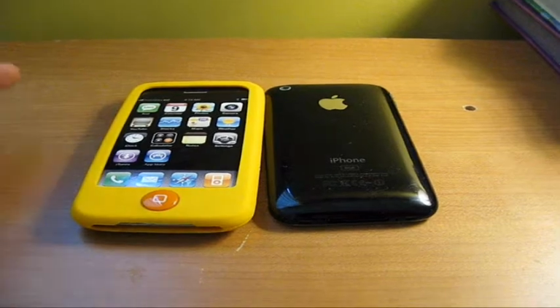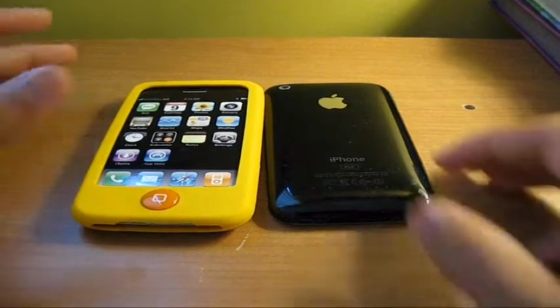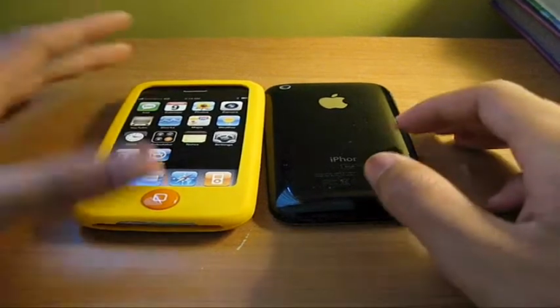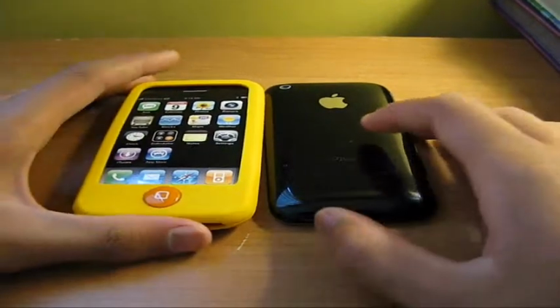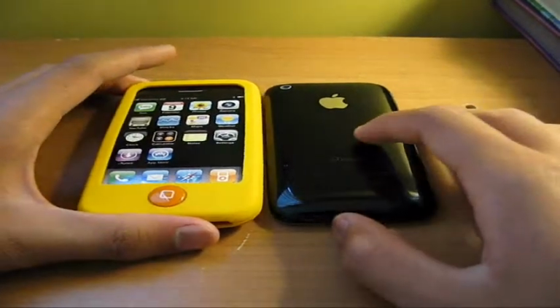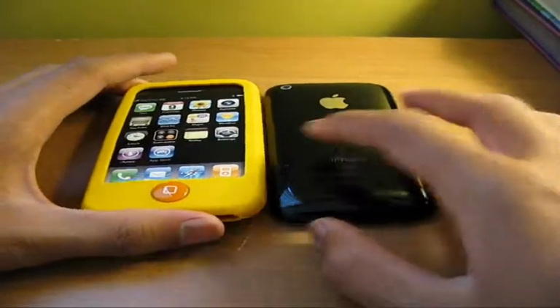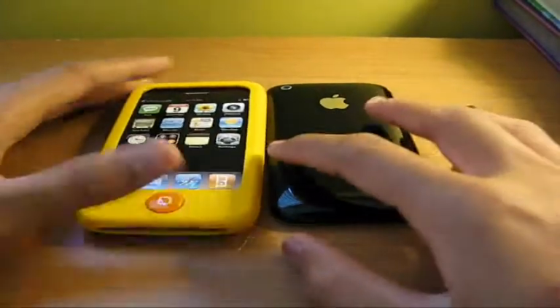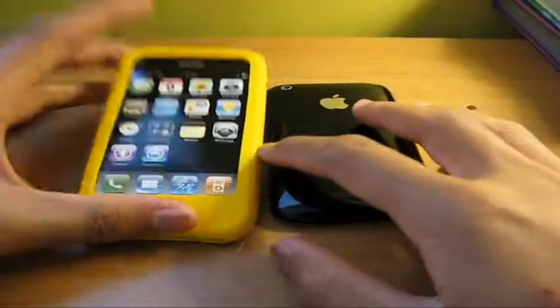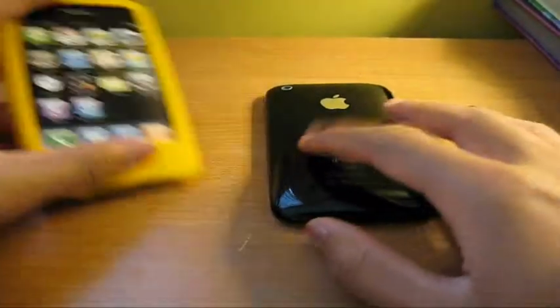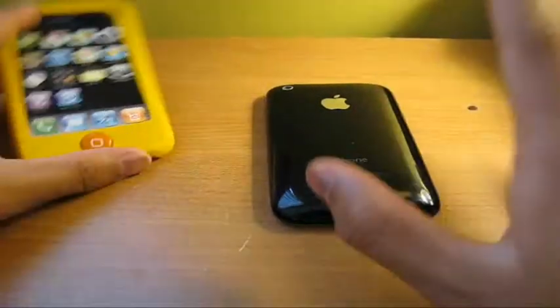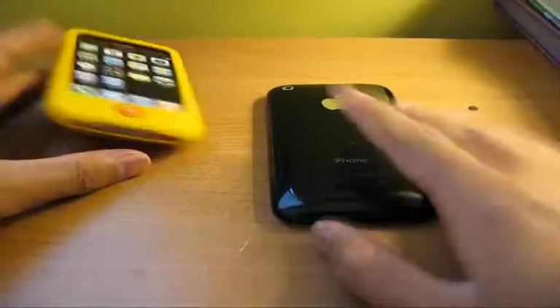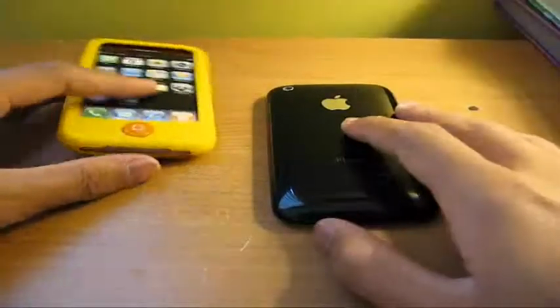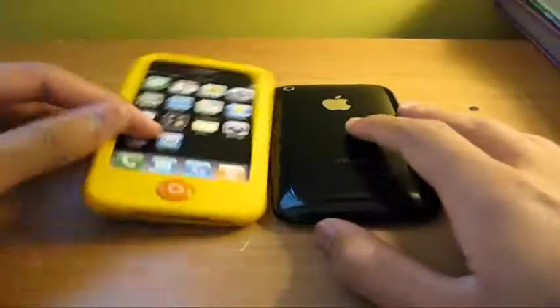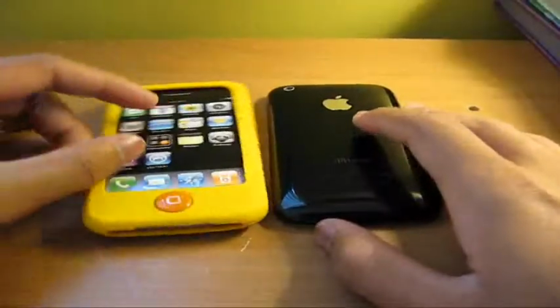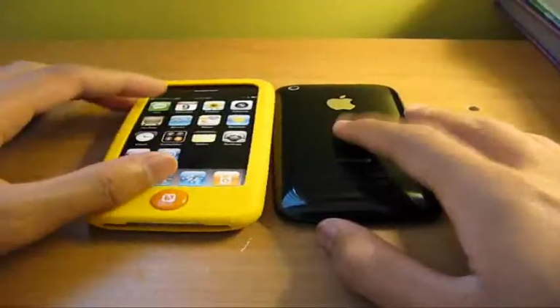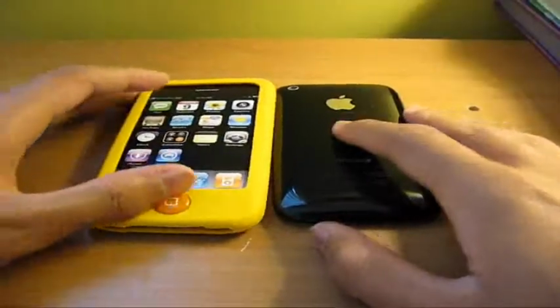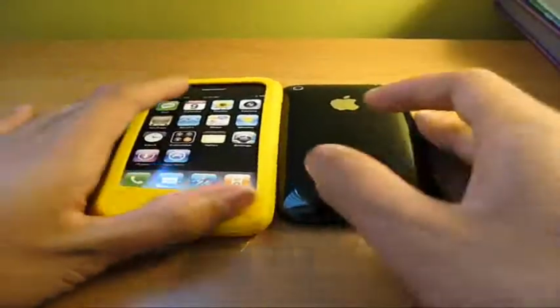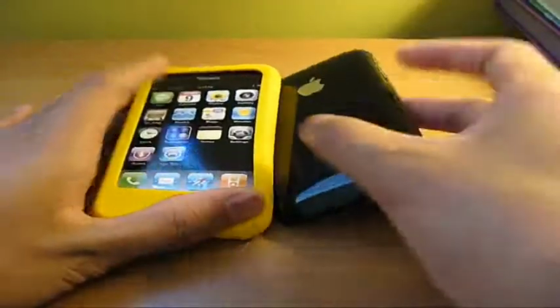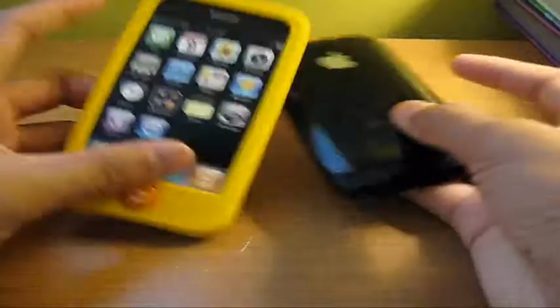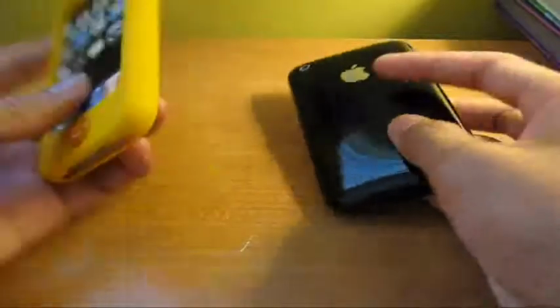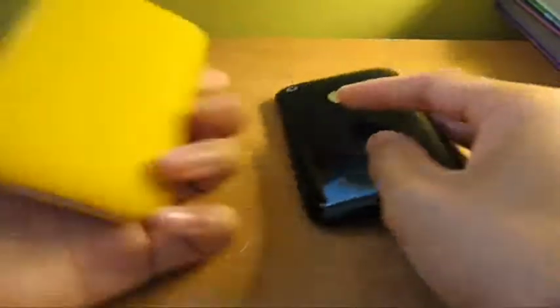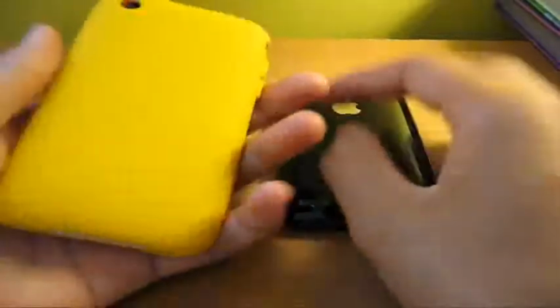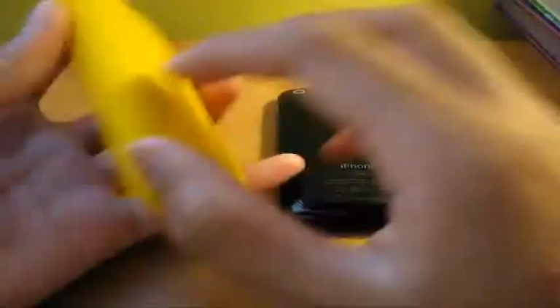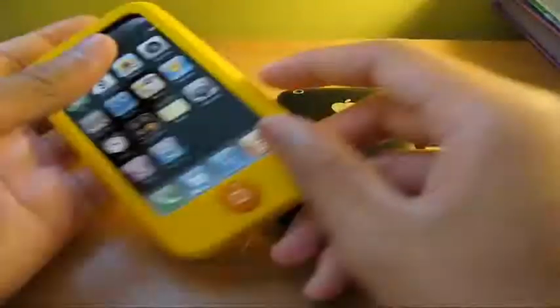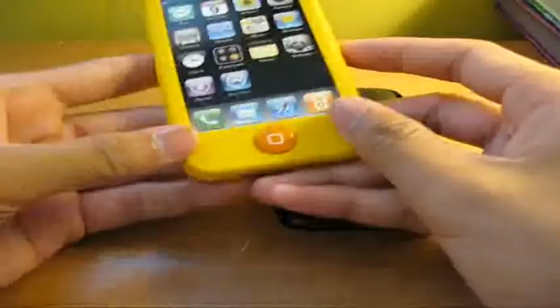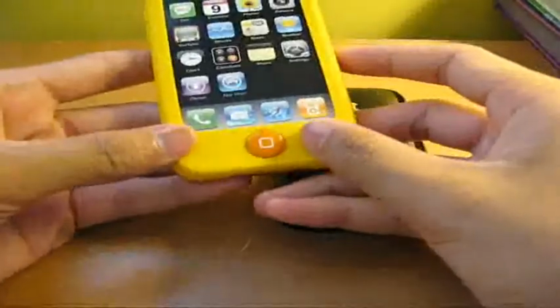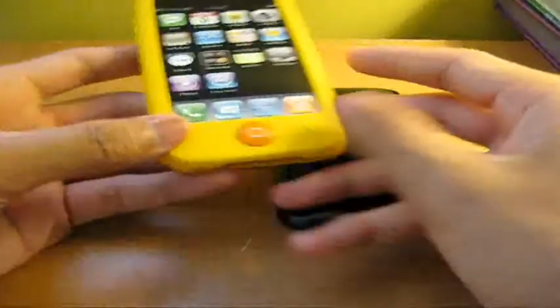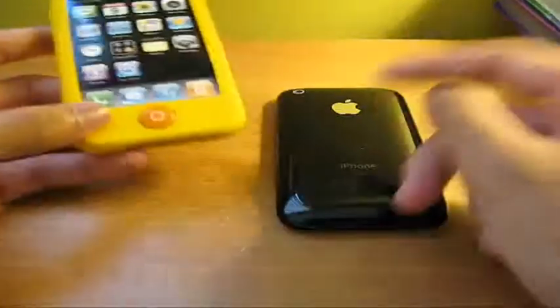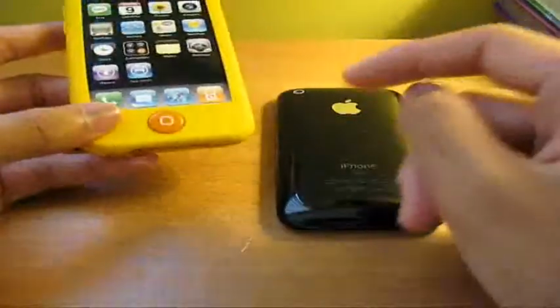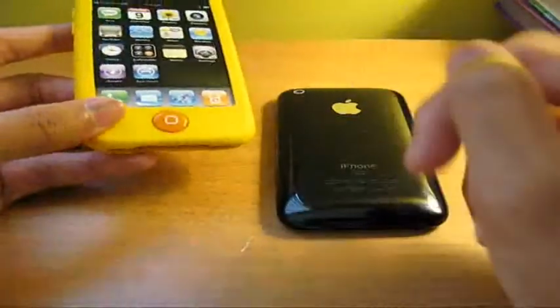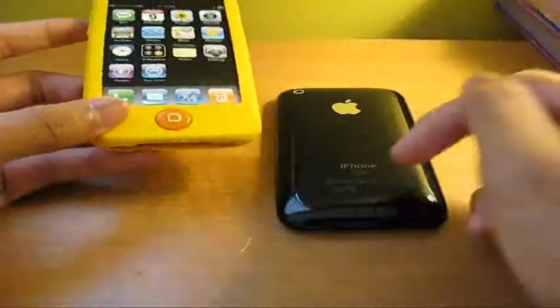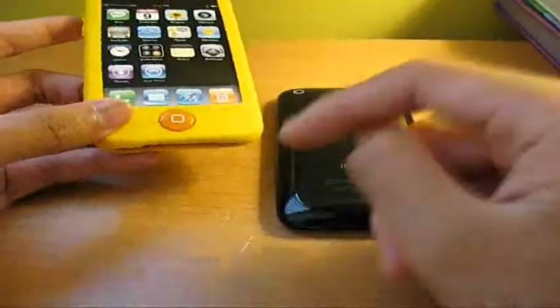Hey, what's up guys? Obey Brandon here. I'm going to shoot this review on the Switch Easy Colors for the iPhone 3G.